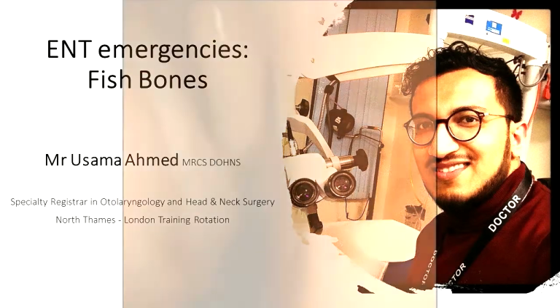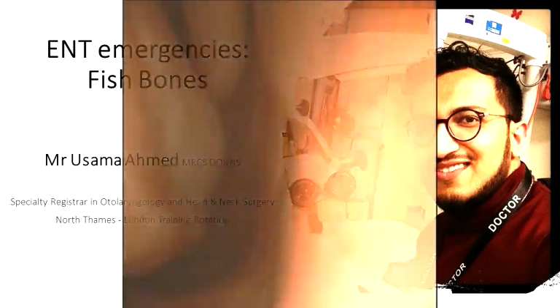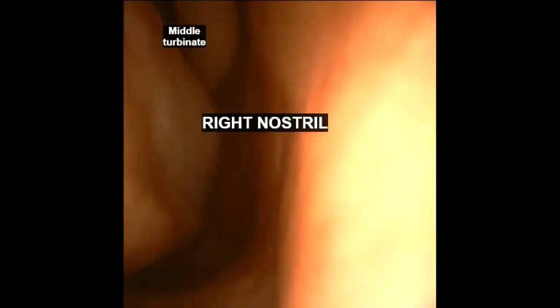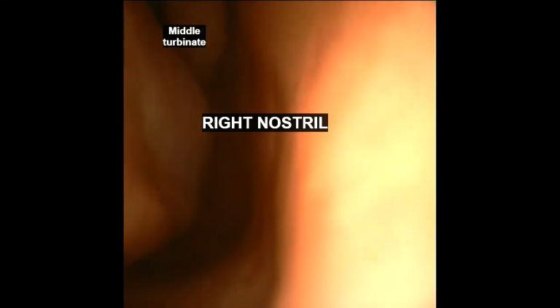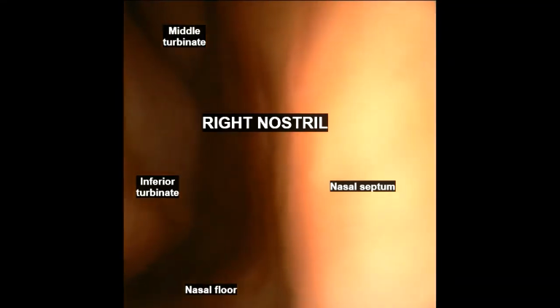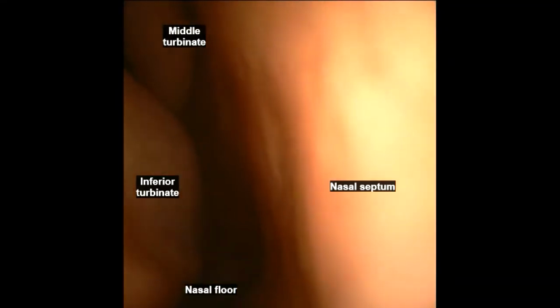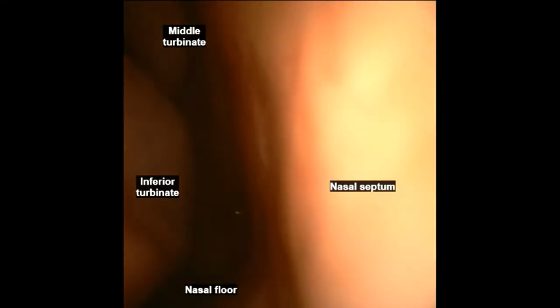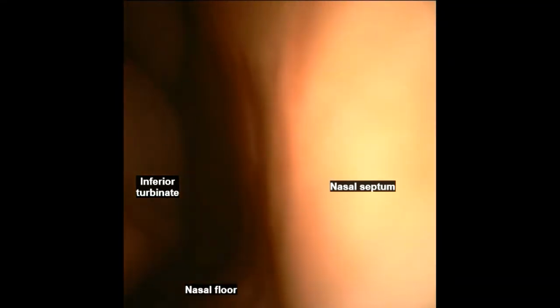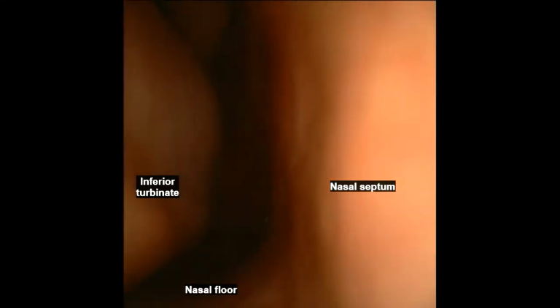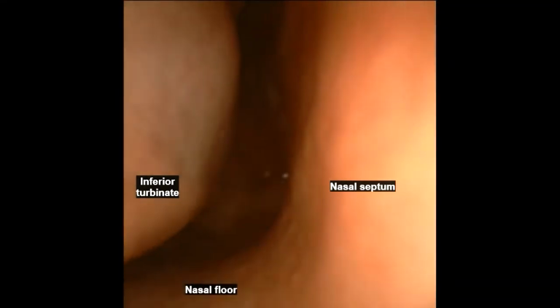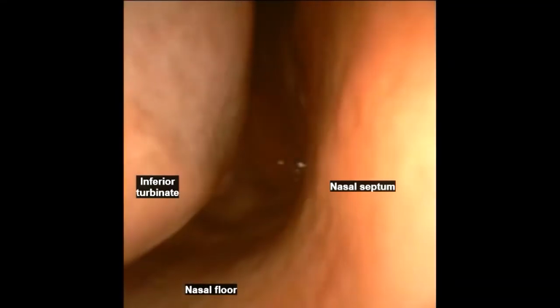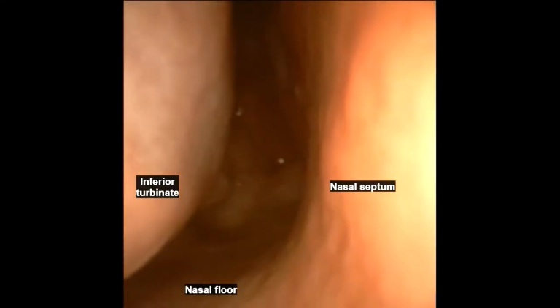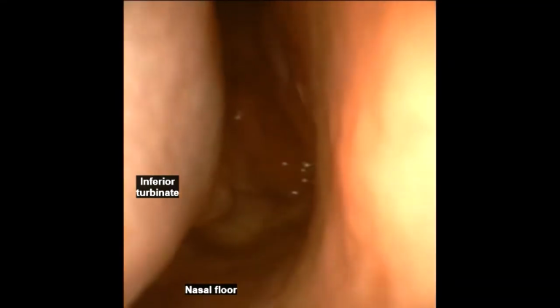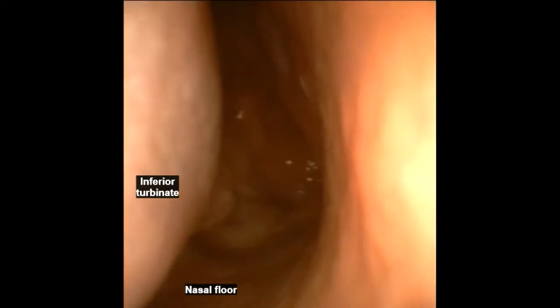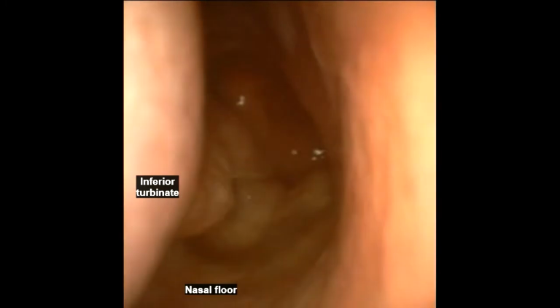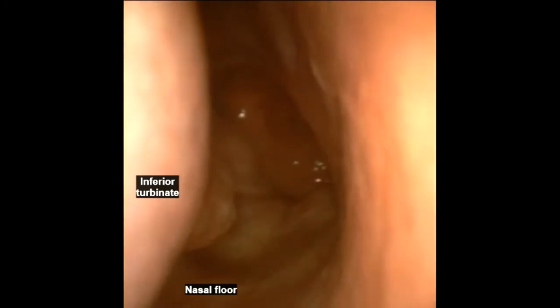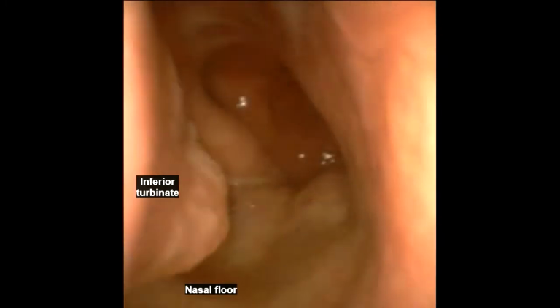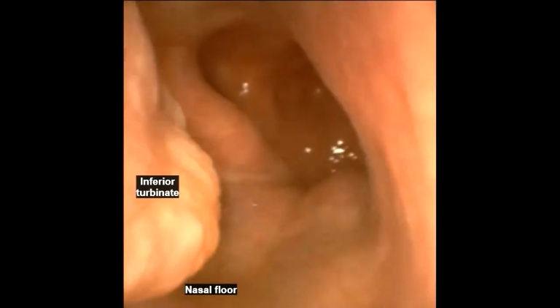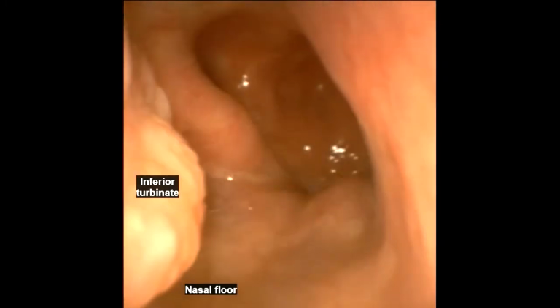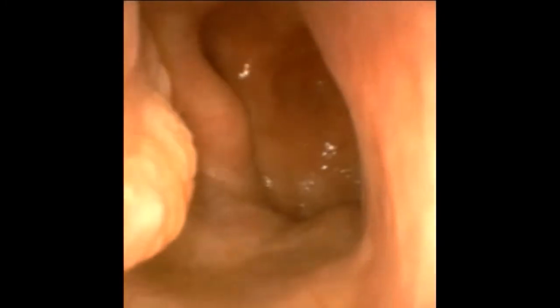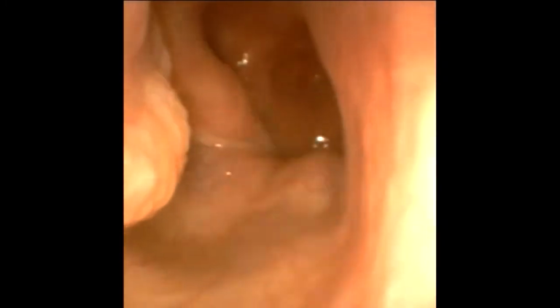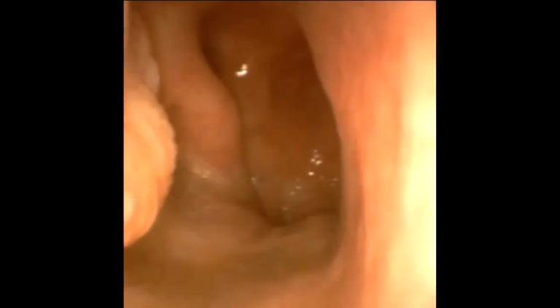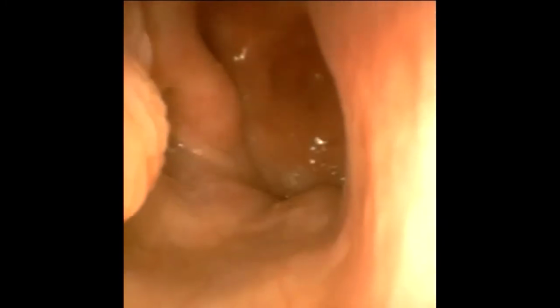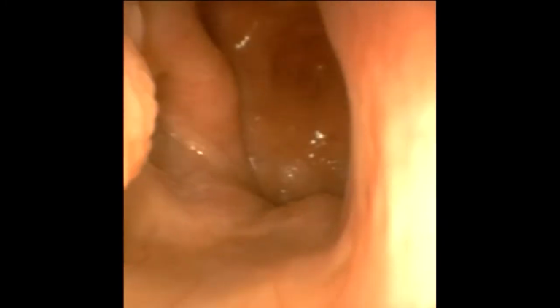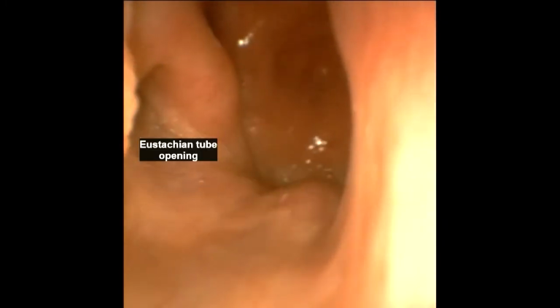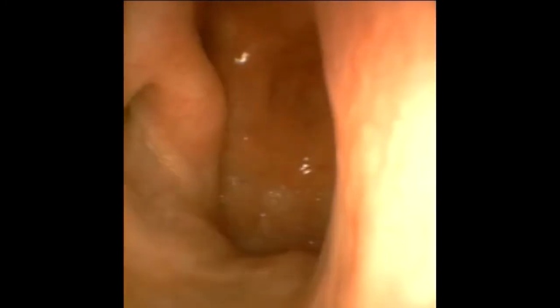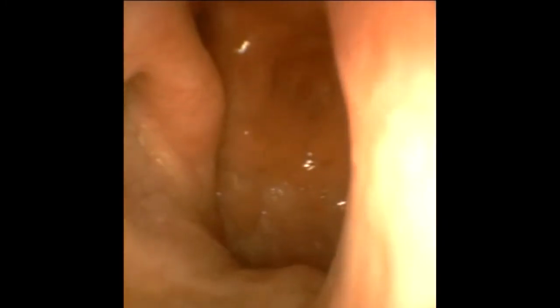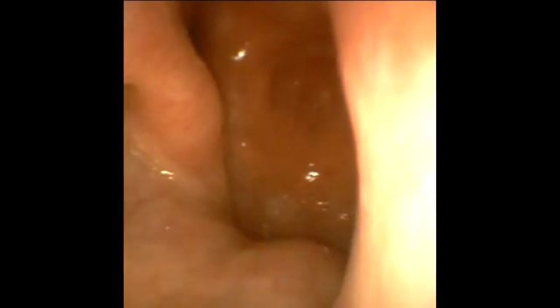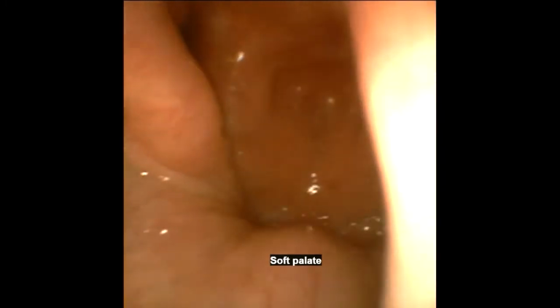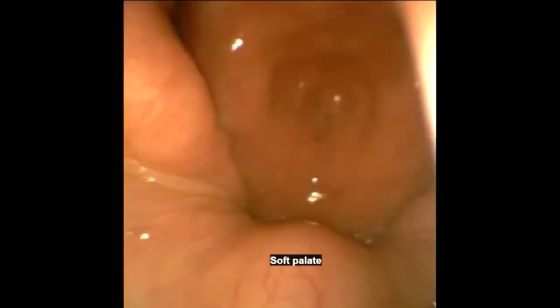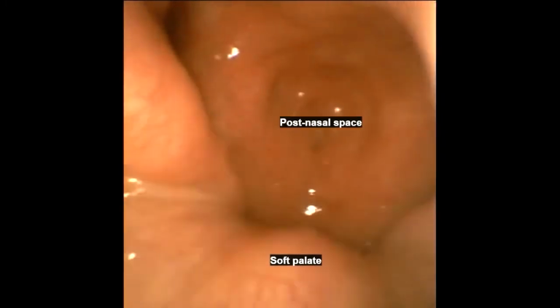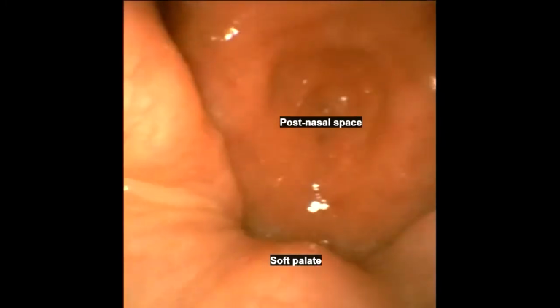Today I'm going to show you how to take a fish bone out through the nose. This unfortunate patient swallowed a catfish bone which got stuck in their throat. They turned up to accident and emergency and were referred to the ENT department.